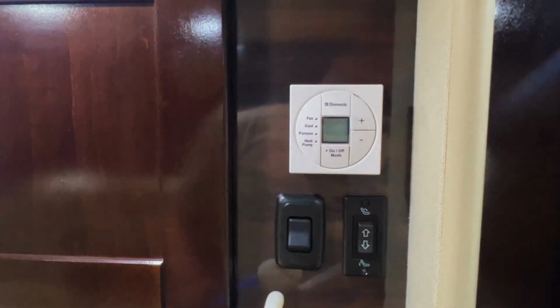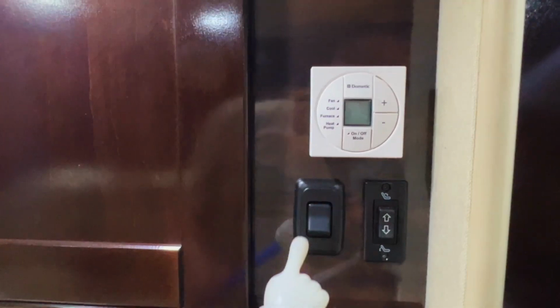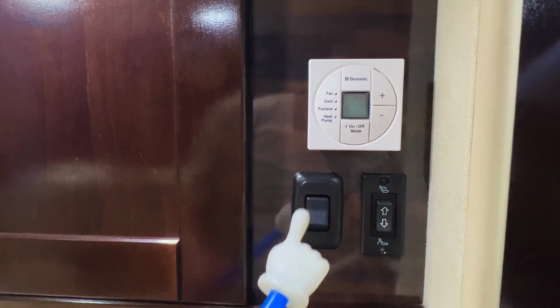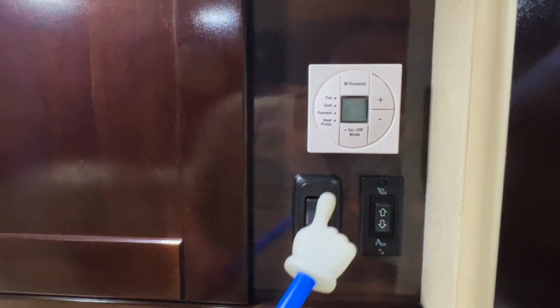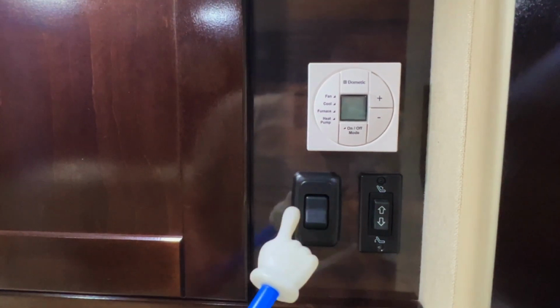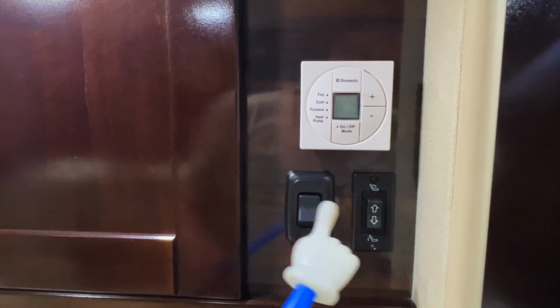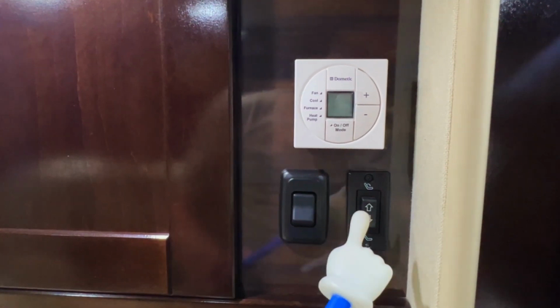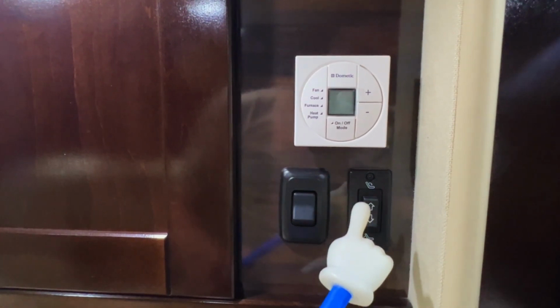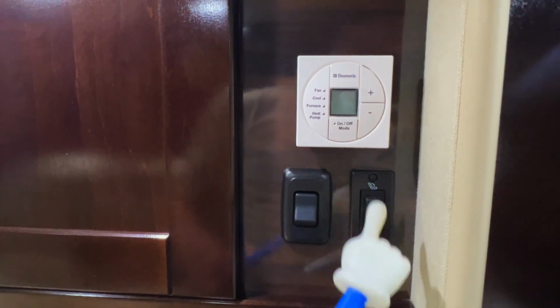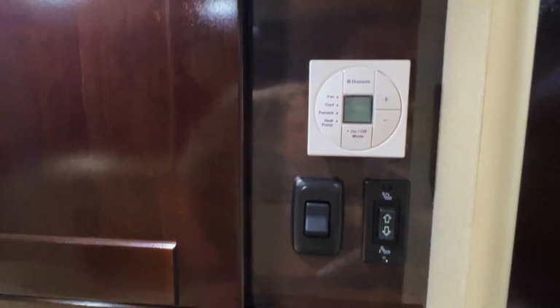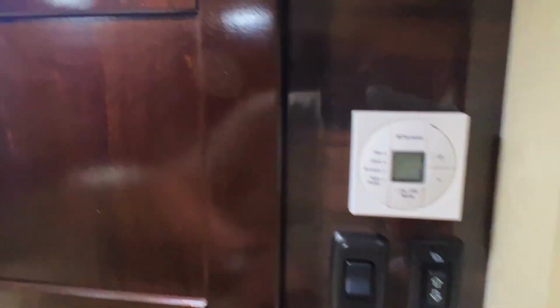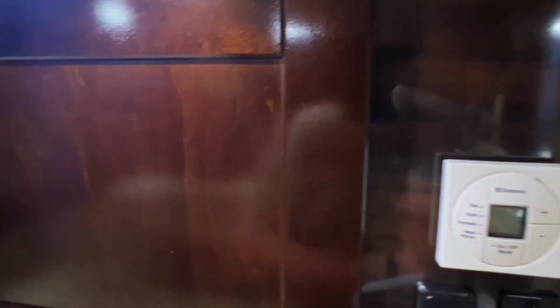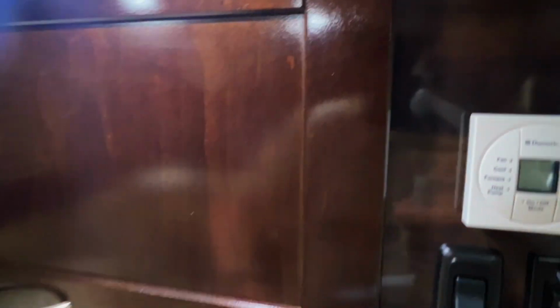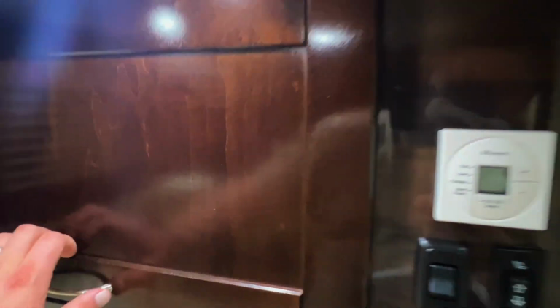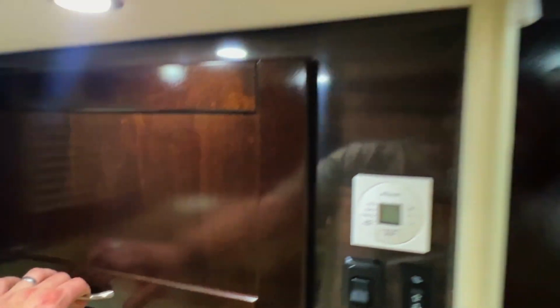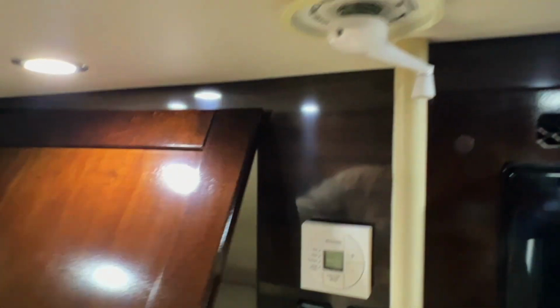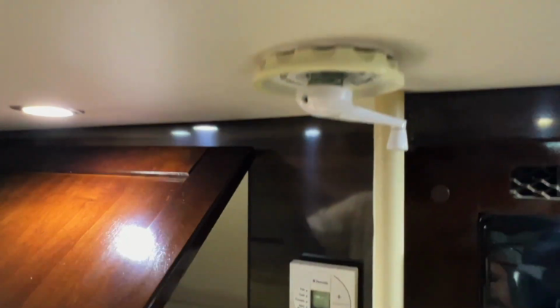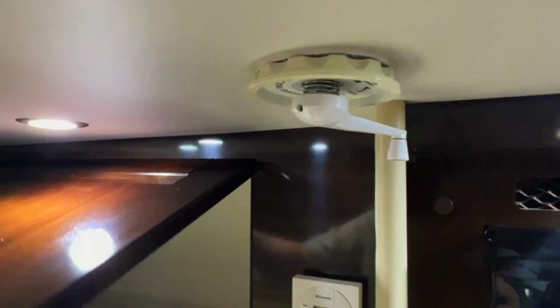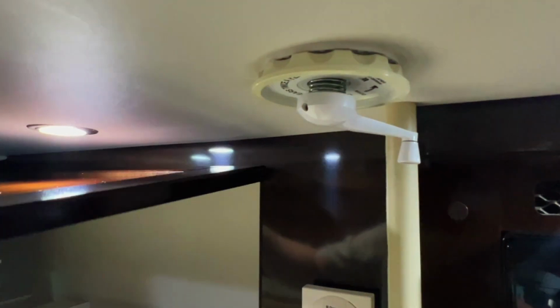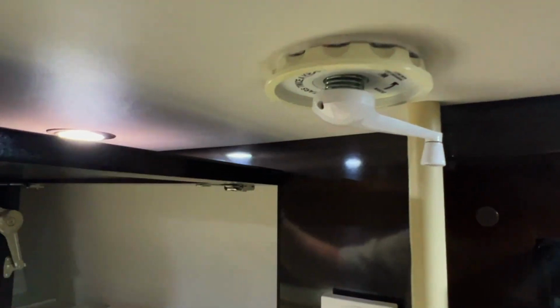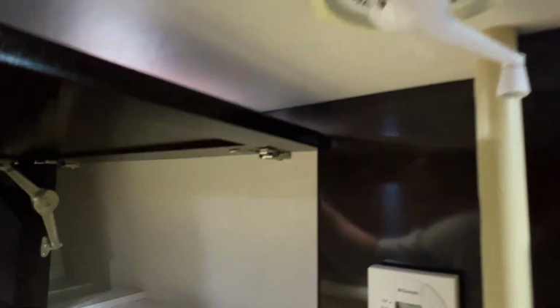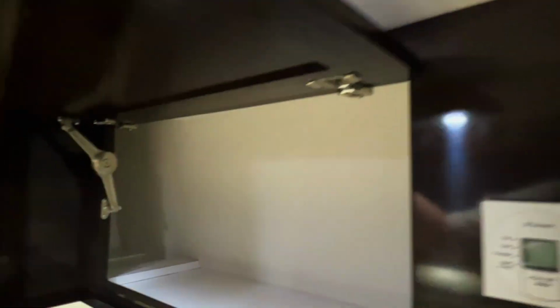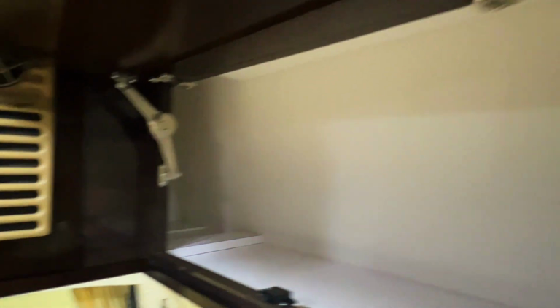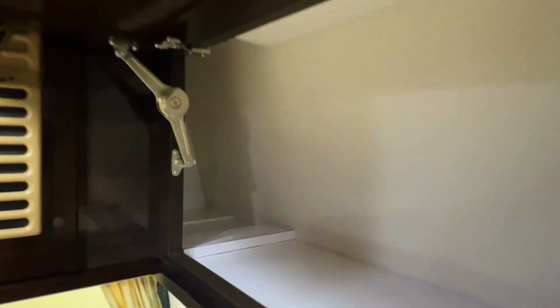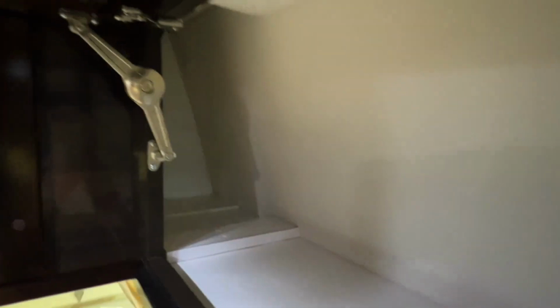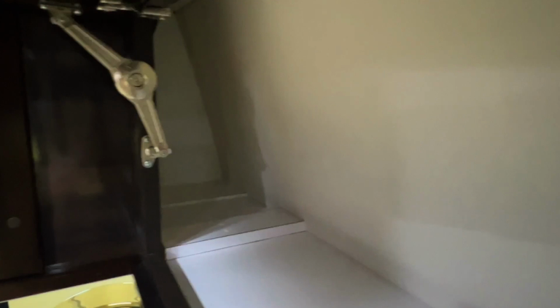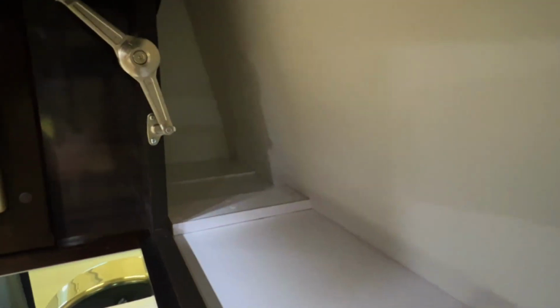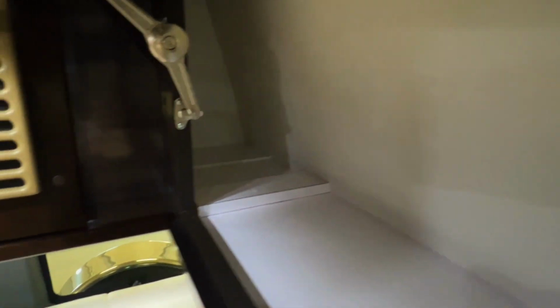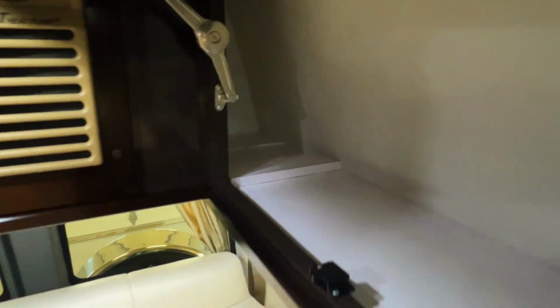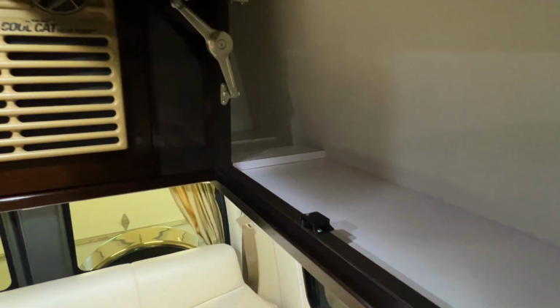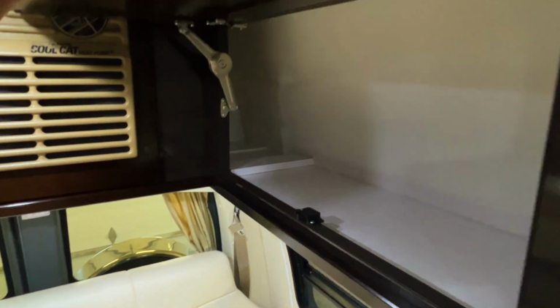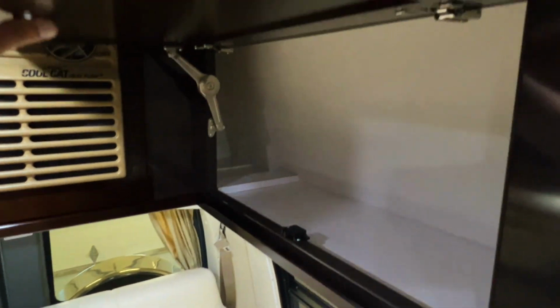The thermostat works much like the one in your house — just set it to the temperature you want. Got a light switch here and a switch to run the power sofa up and down in the back. Got a TV antenna up there — you do not want to drive around with that TV antenna up. And there's storage here in the back.